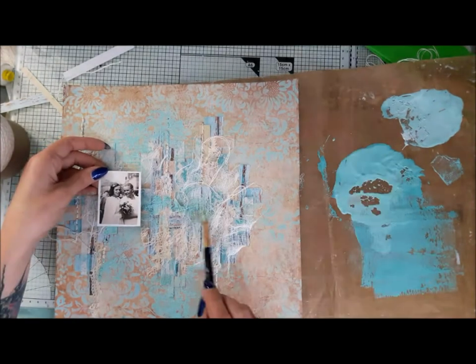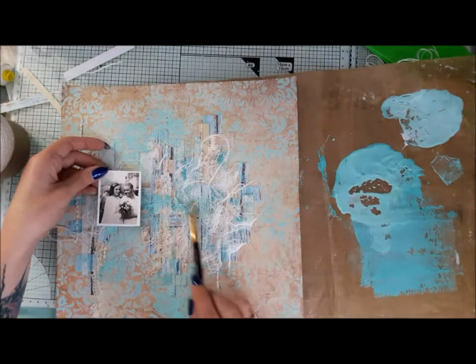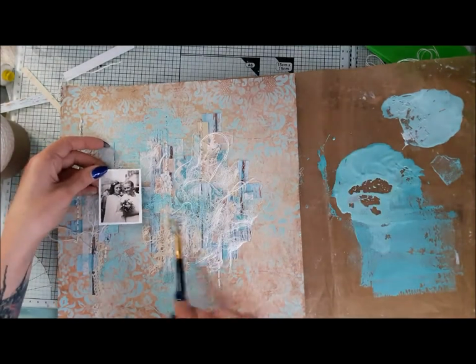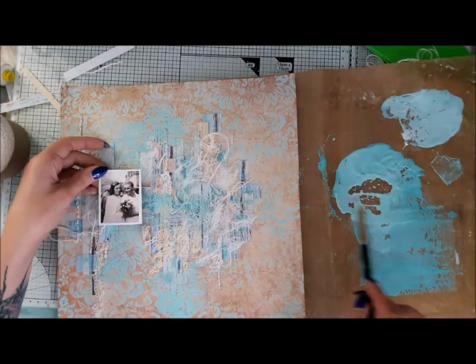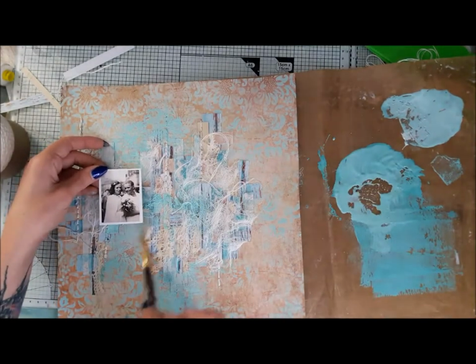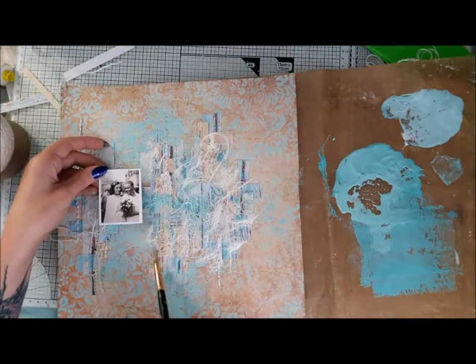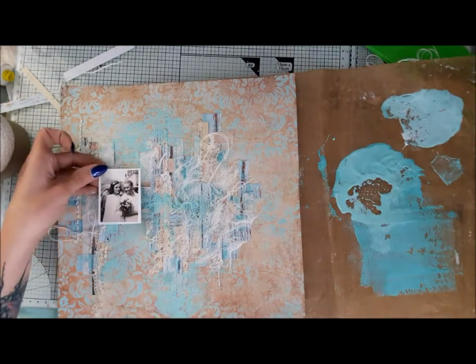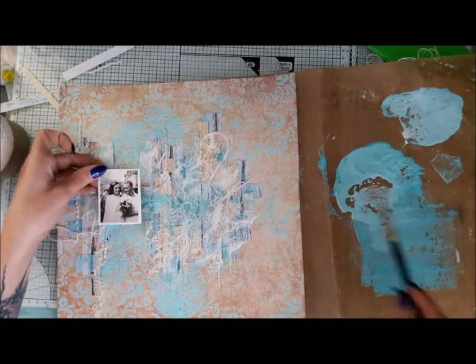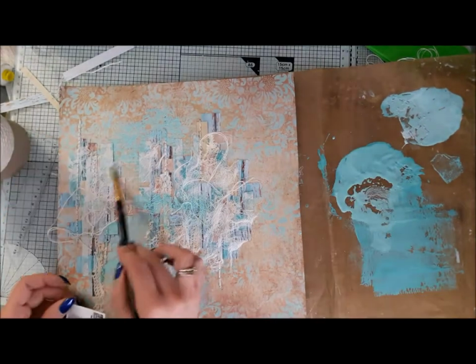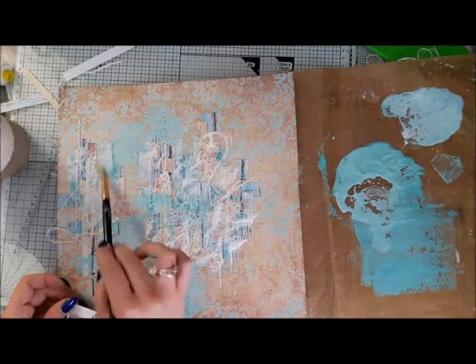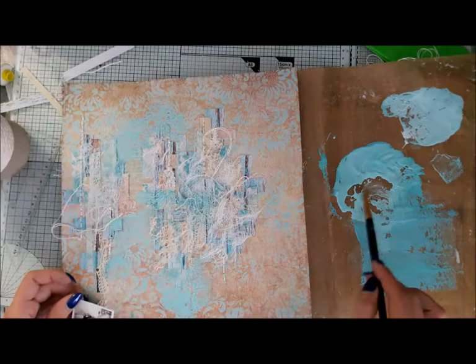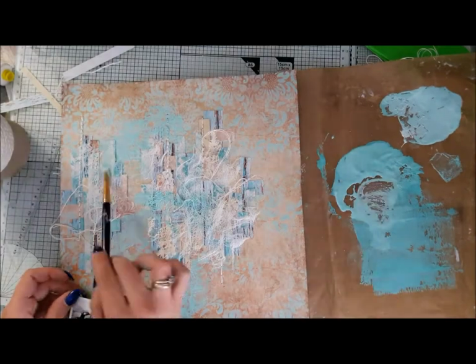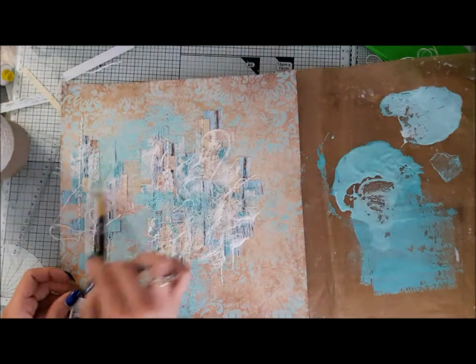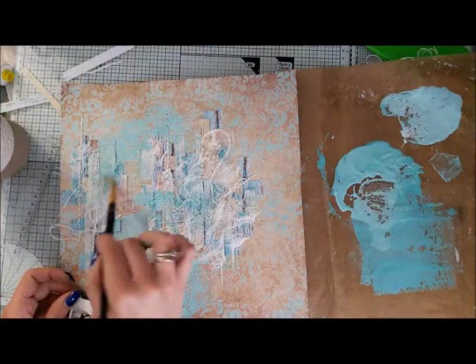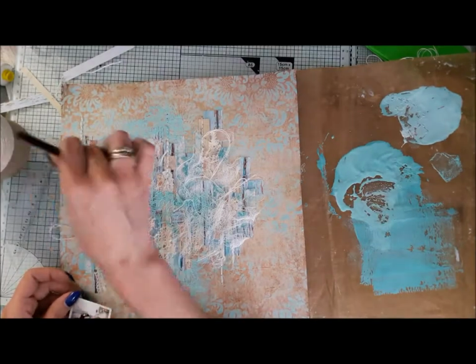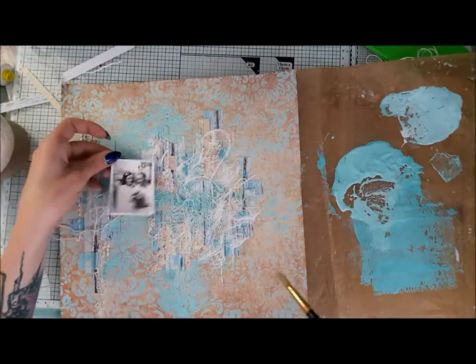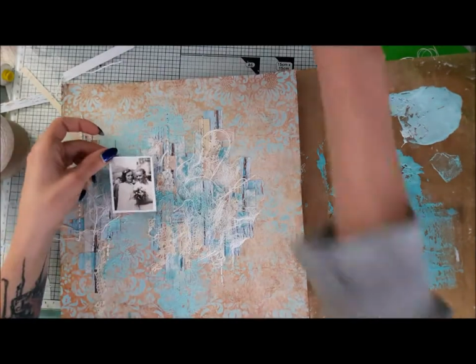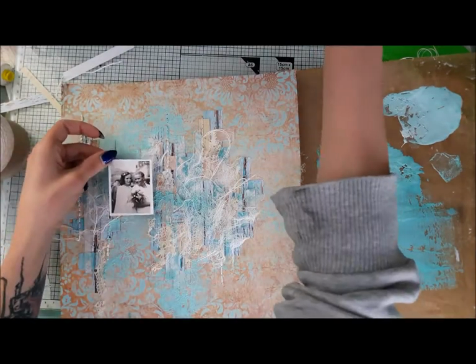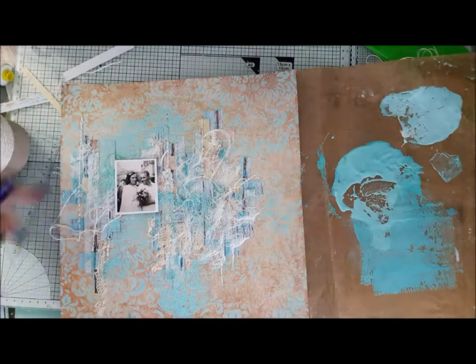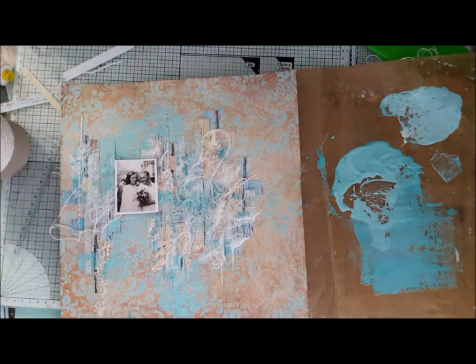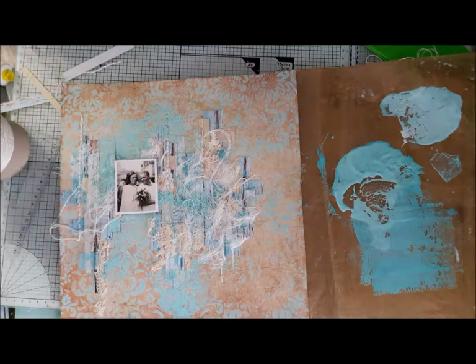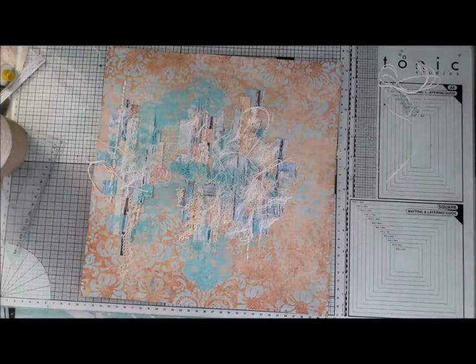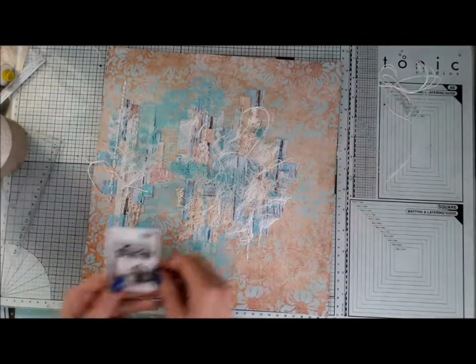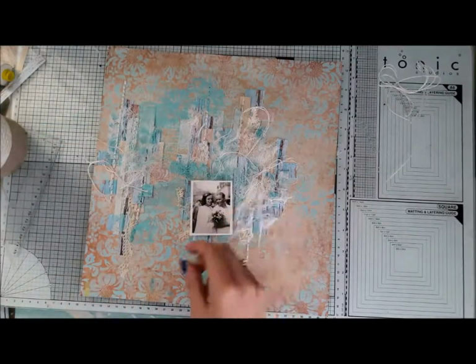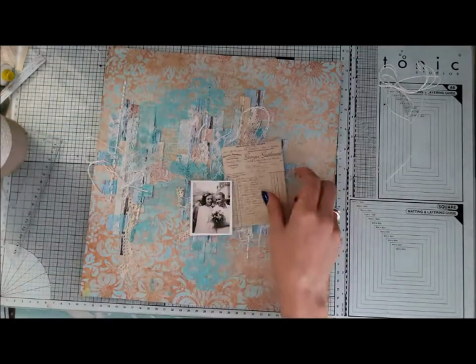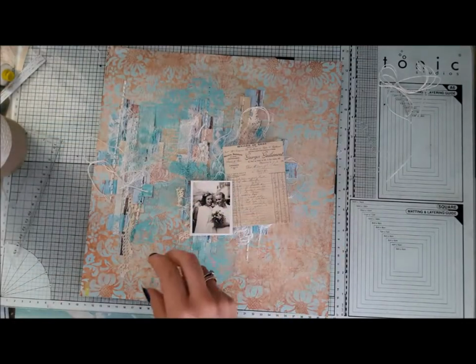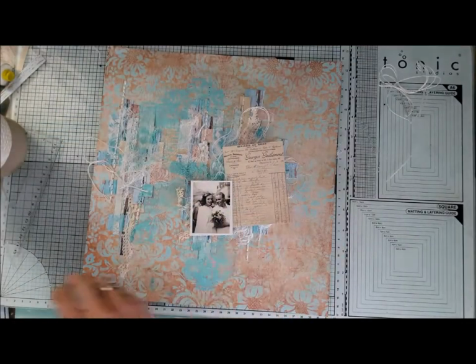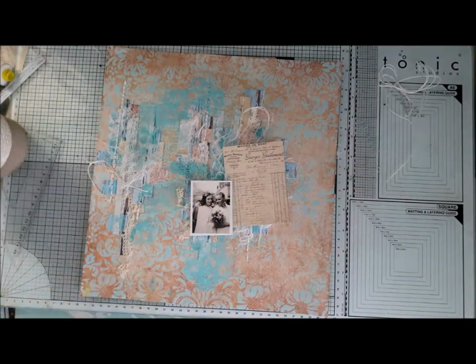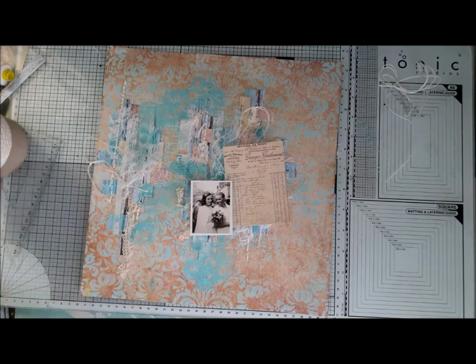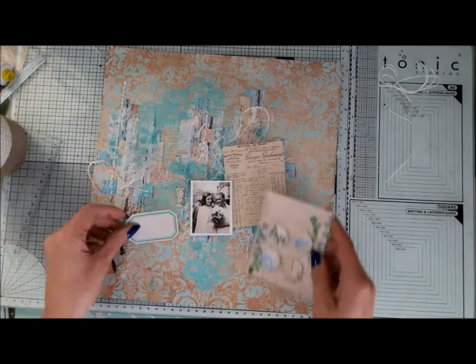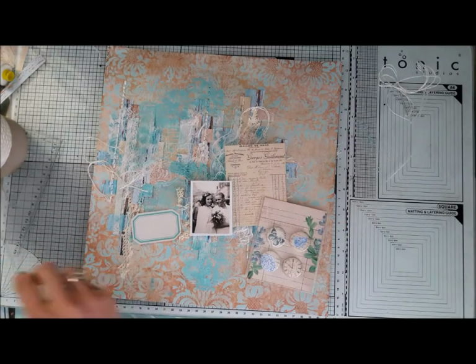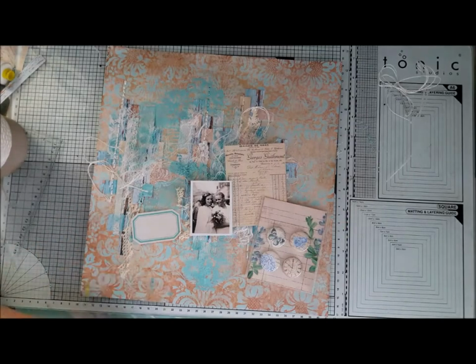Then I added a little bit of blue because it felt somewhat lost, and I really wanted blue to be the main theme of this work.